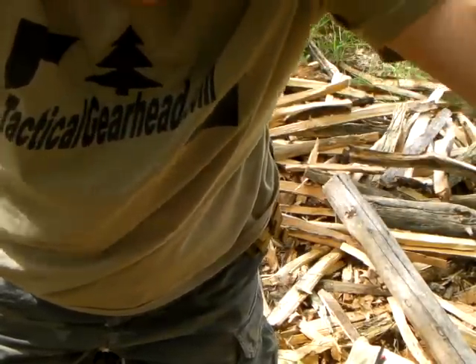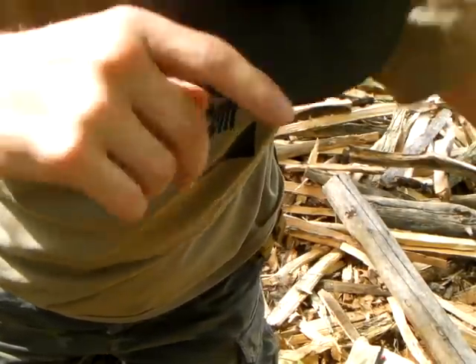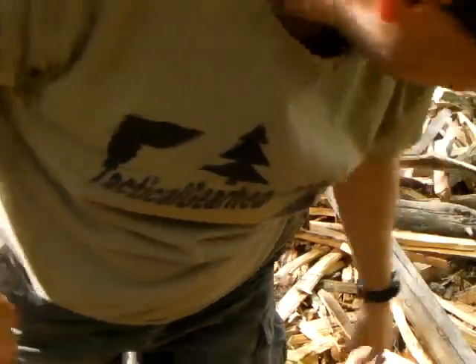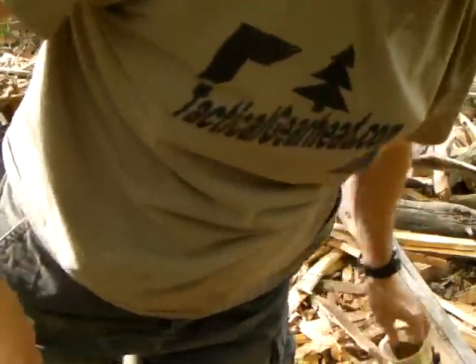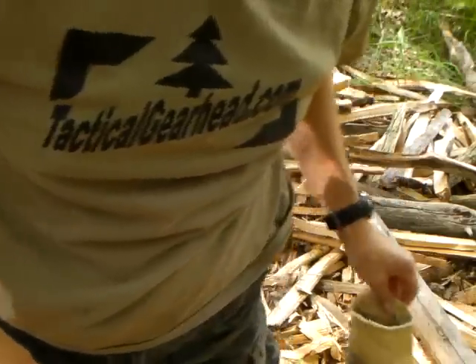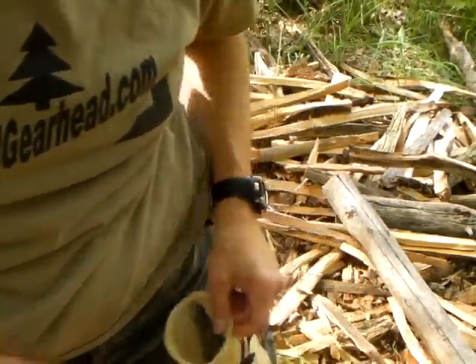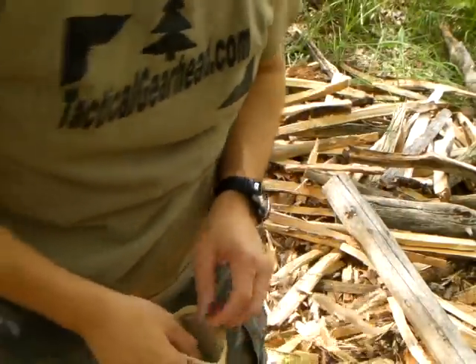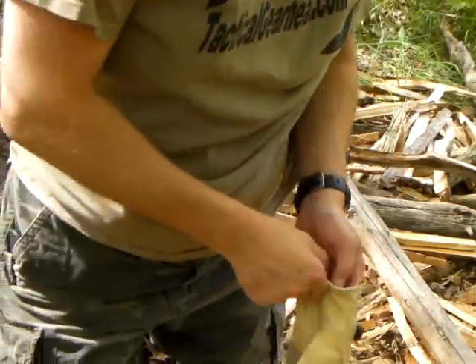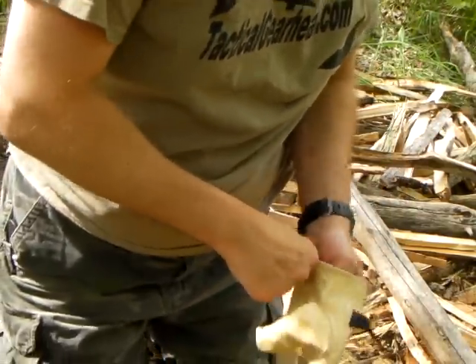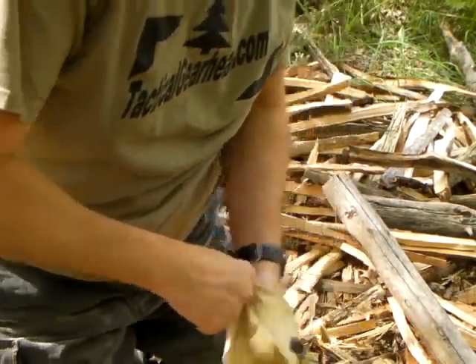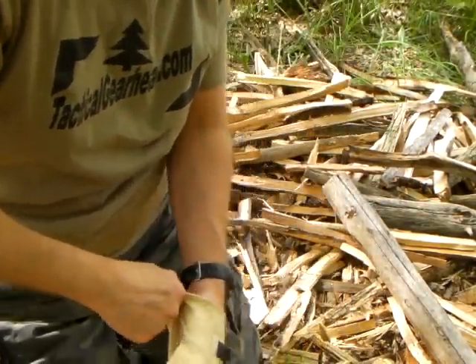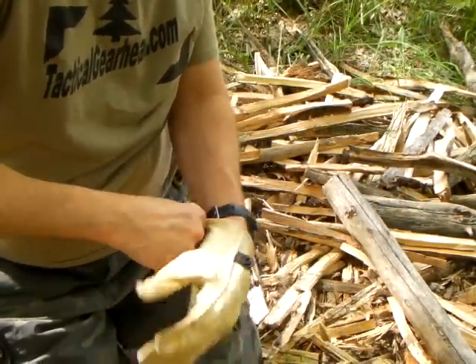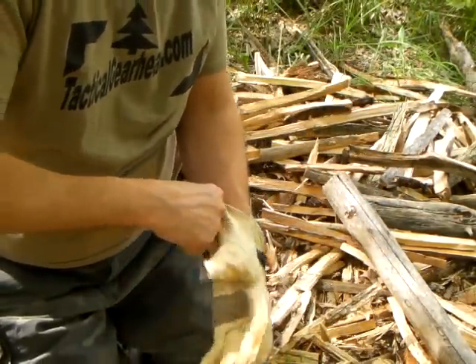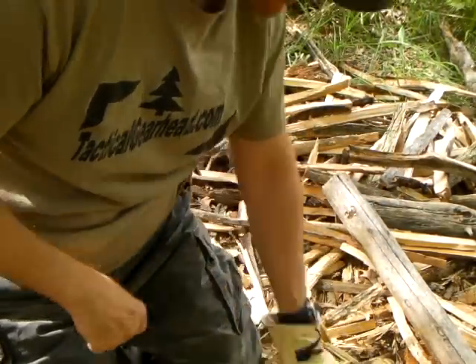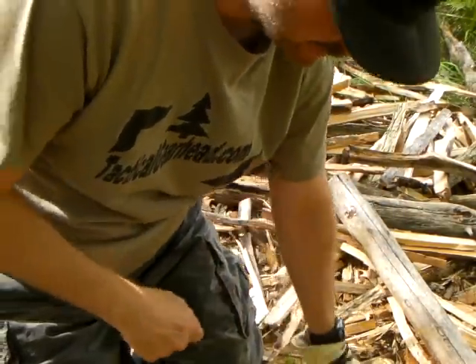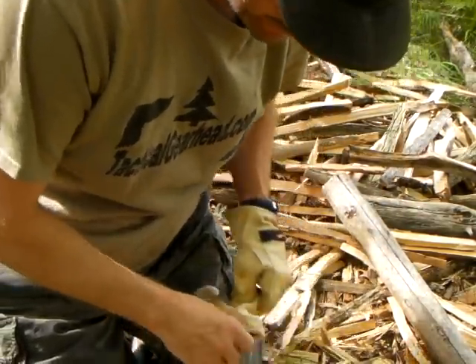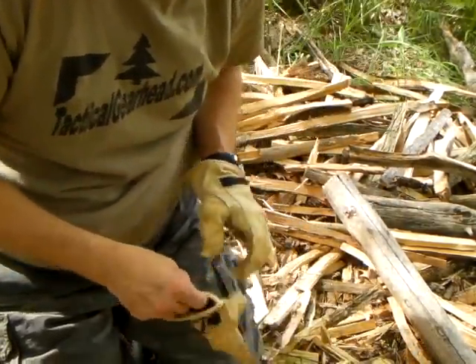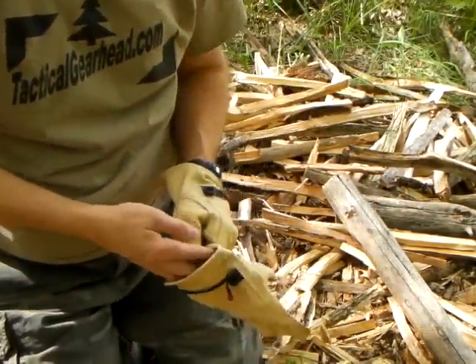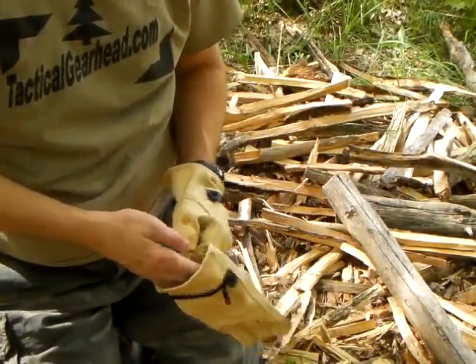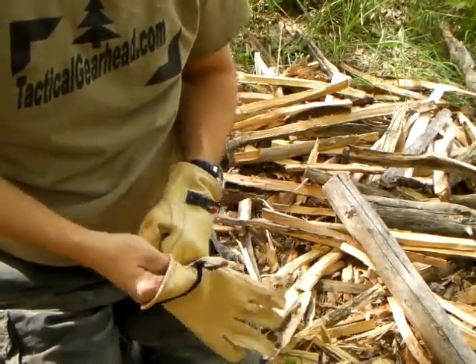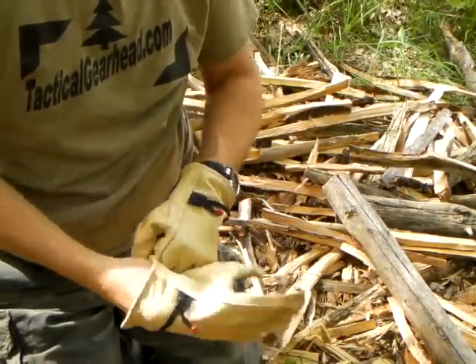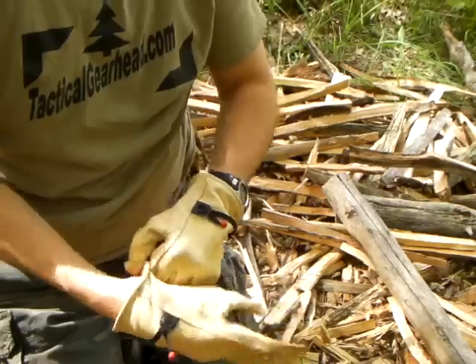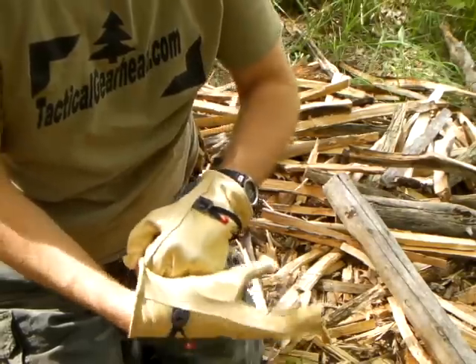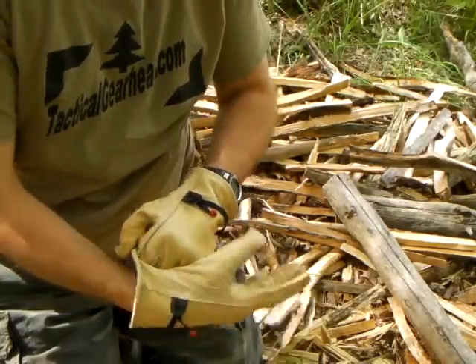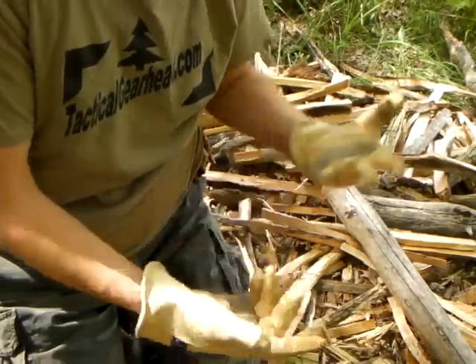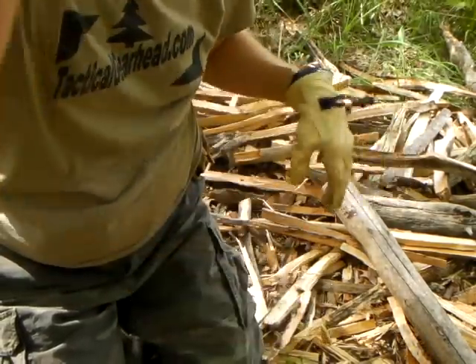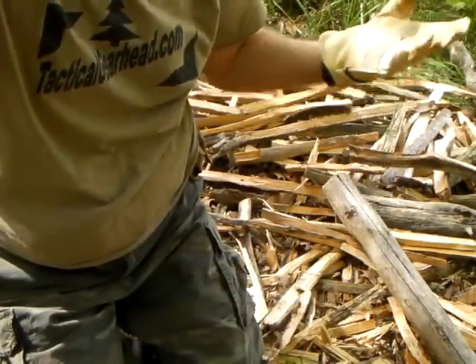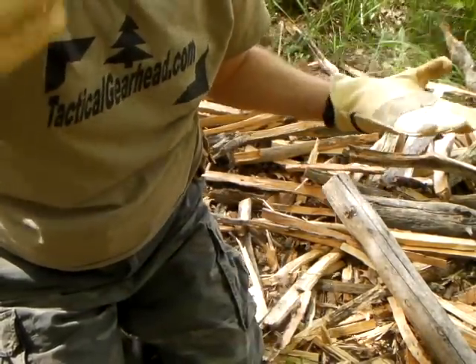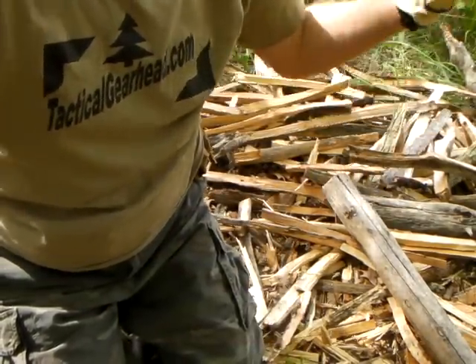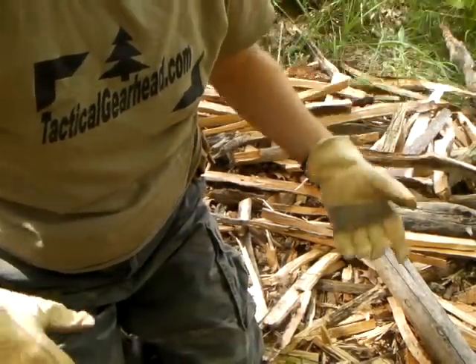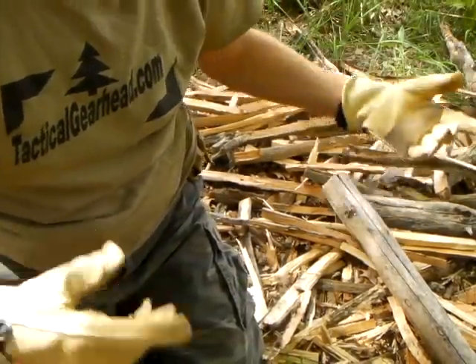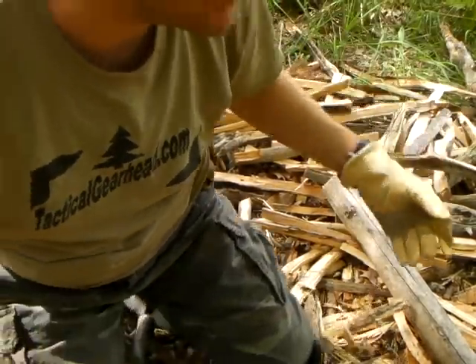Alright guys, I just hit the record button while I was cutting these nice couple pieces here and the battery died and I didn't realize it. So I got the pieces cut. Sorry, the battery died. Moving on.